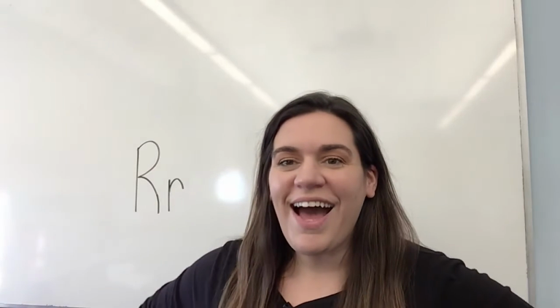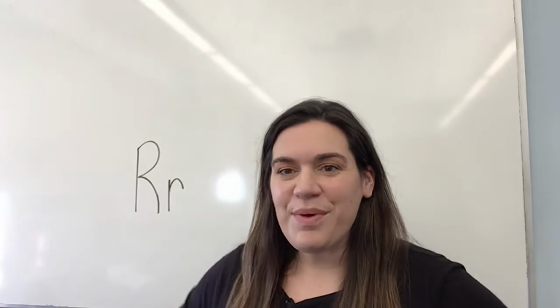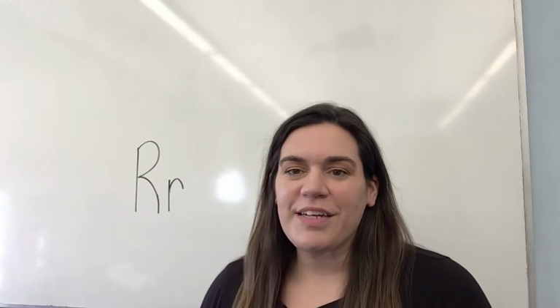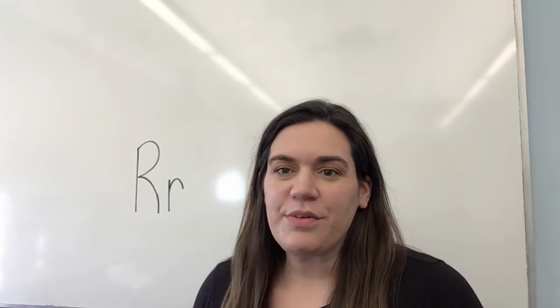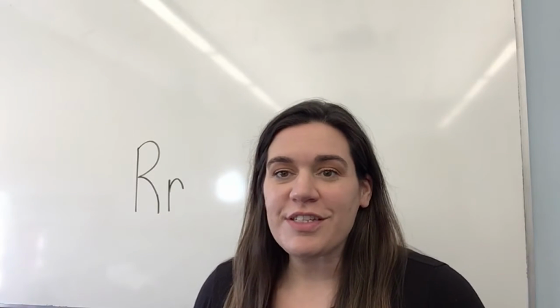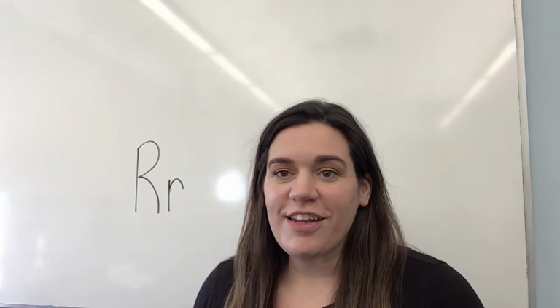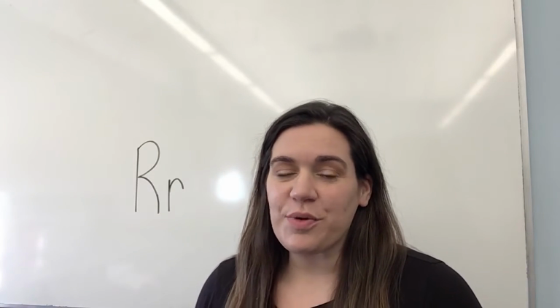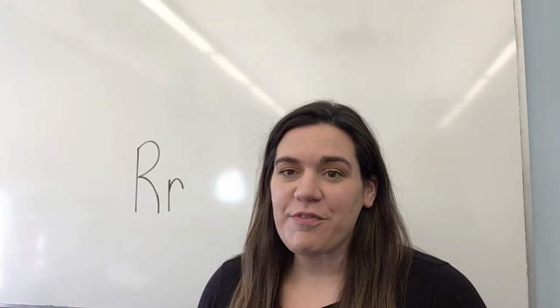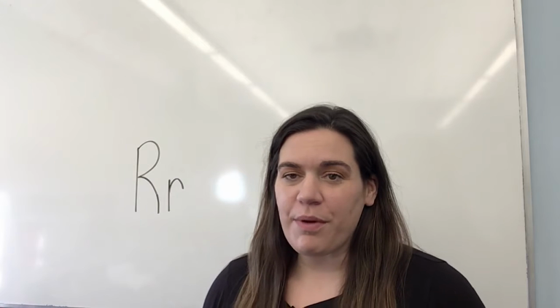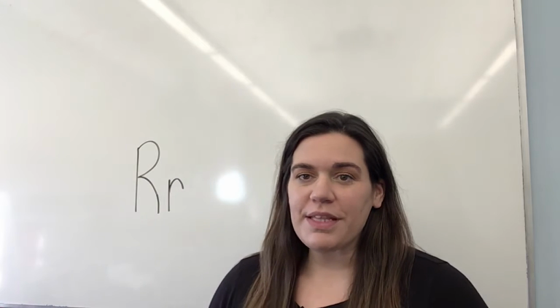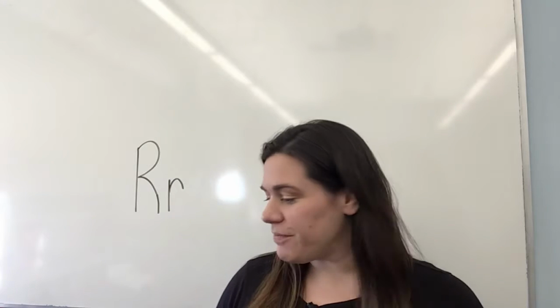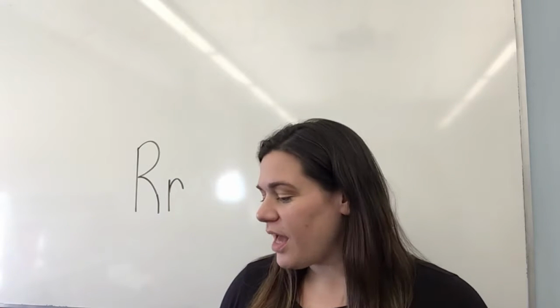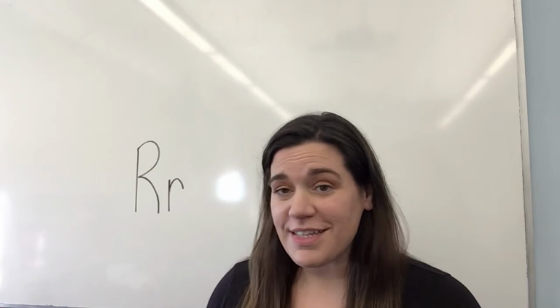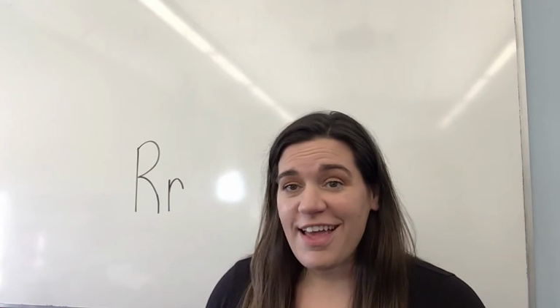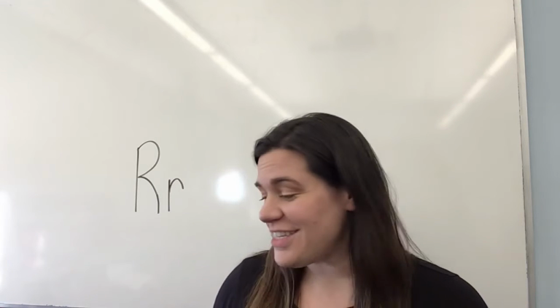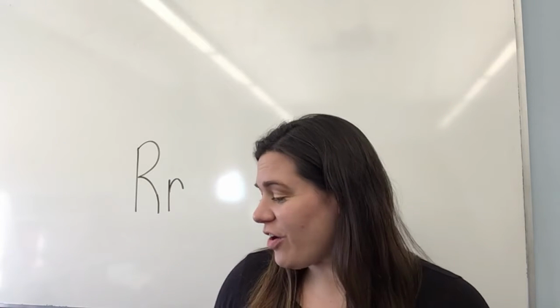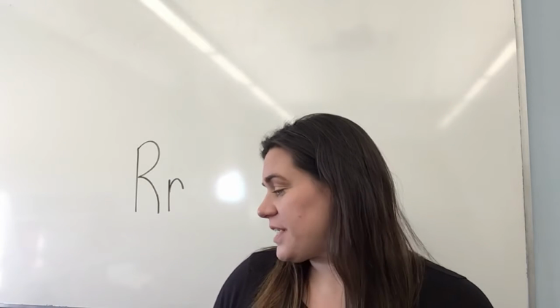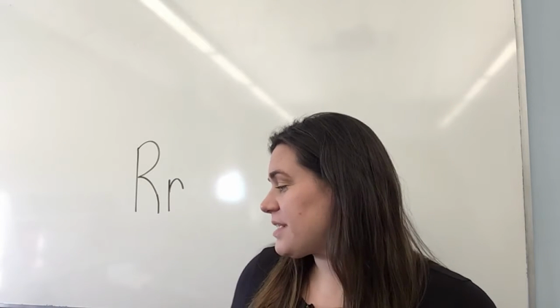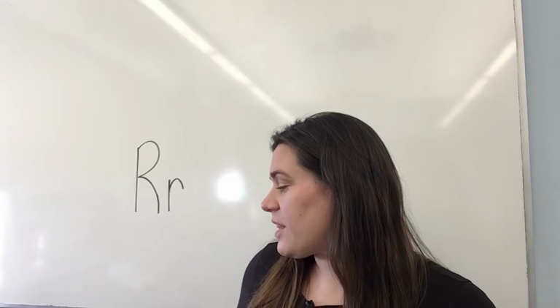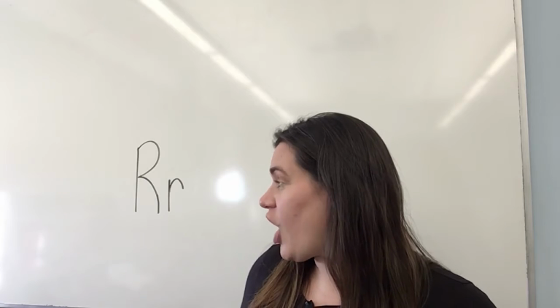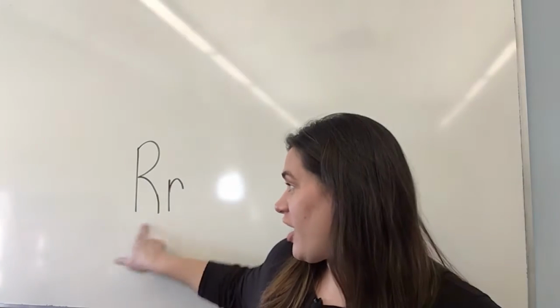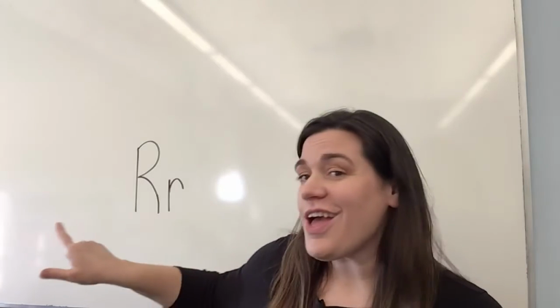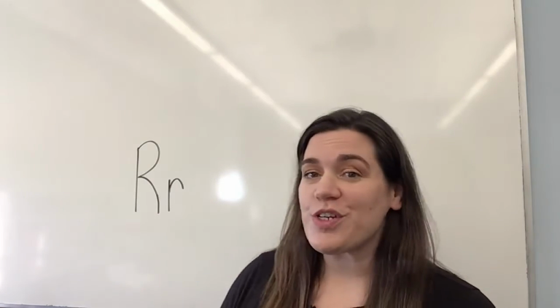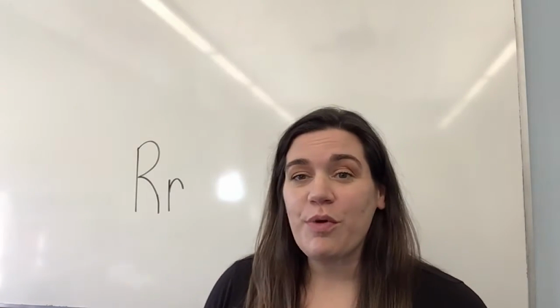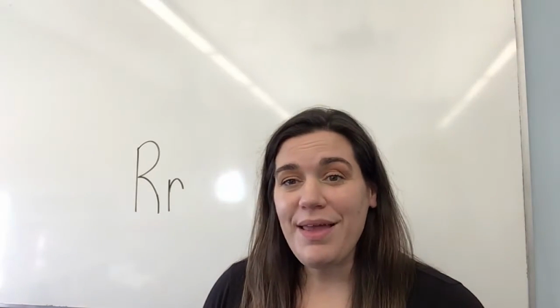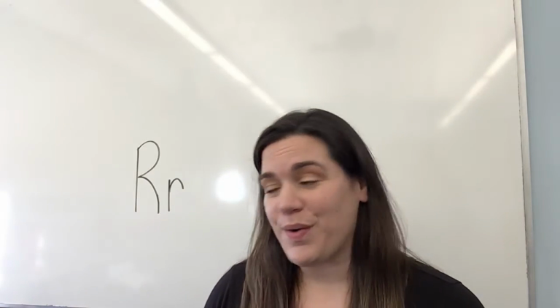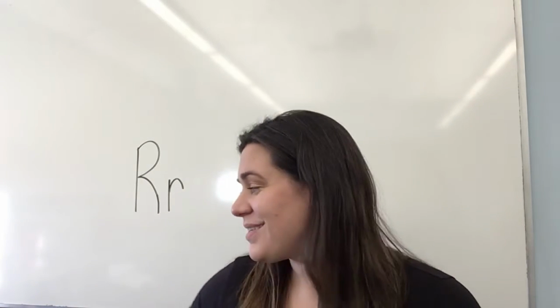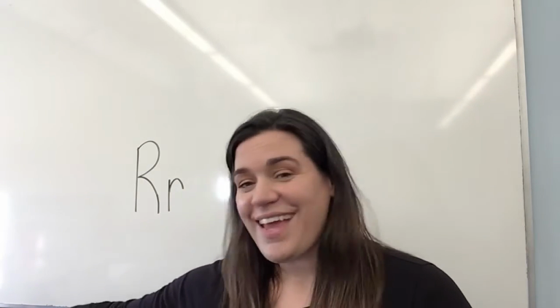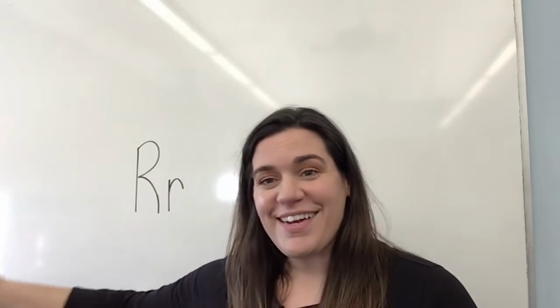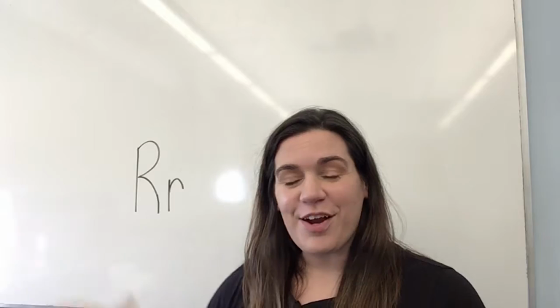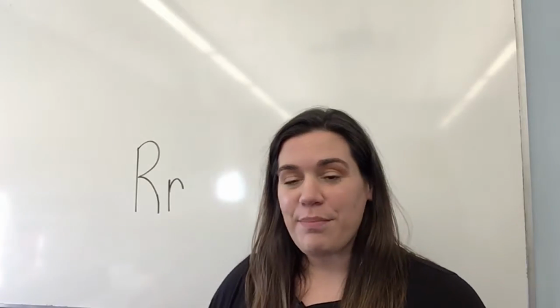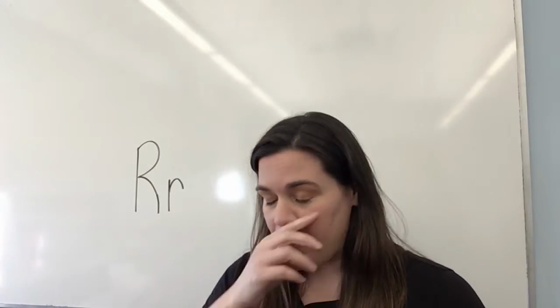Hi, welcome back to Raising Readers, our online storytime from the Alpha Park Public Library. I'm Miss Sarah, and today our storytime is about the letter R, which is for rainbows. And we're going to get started by moving our body.